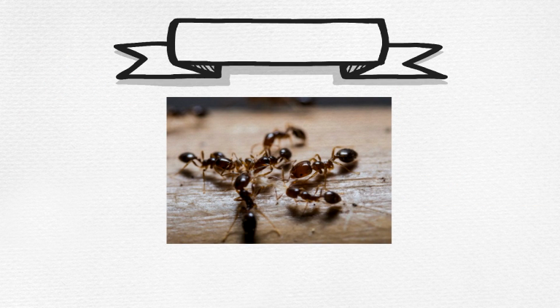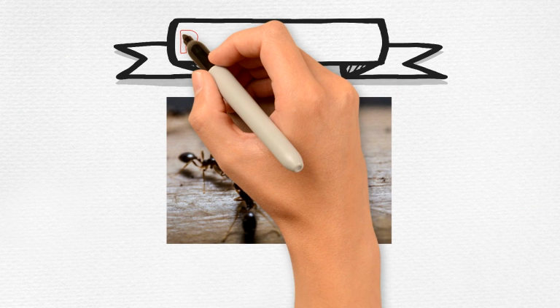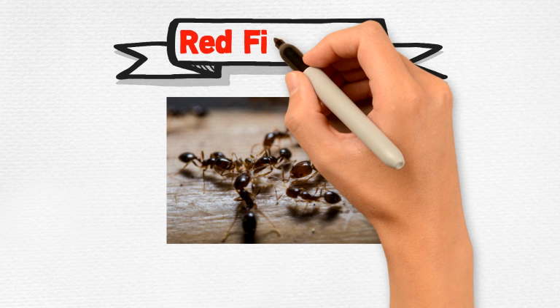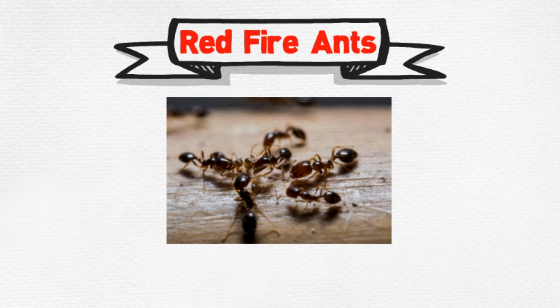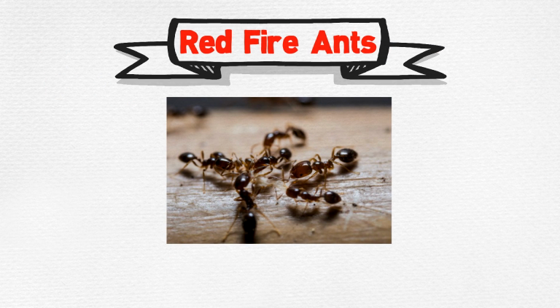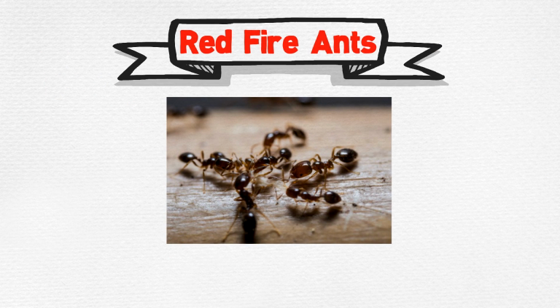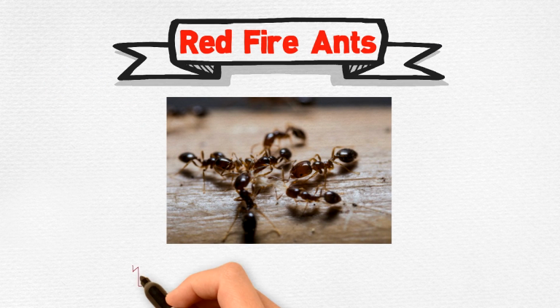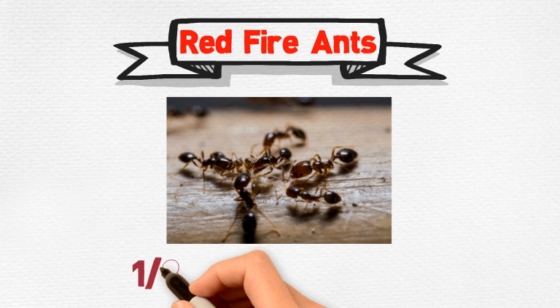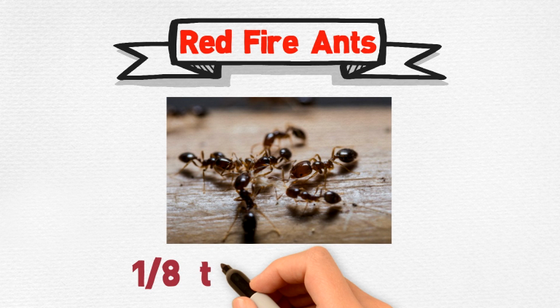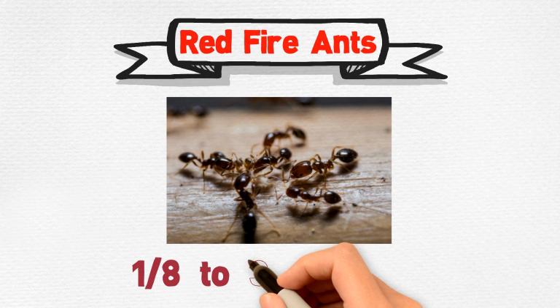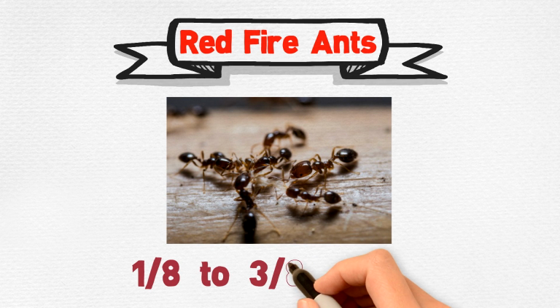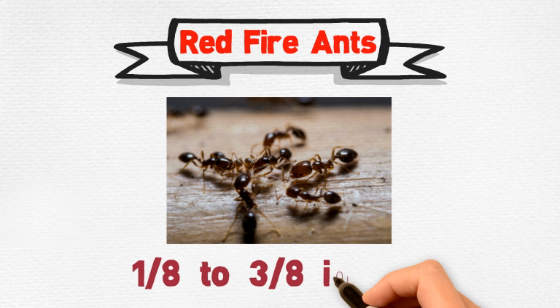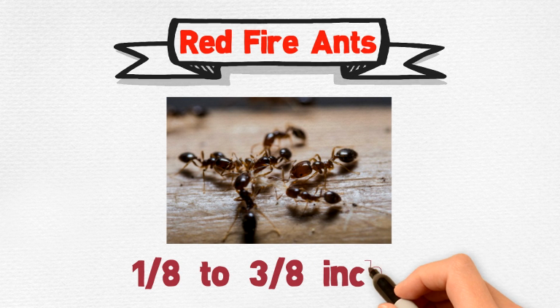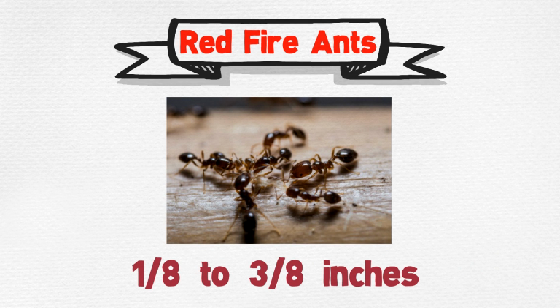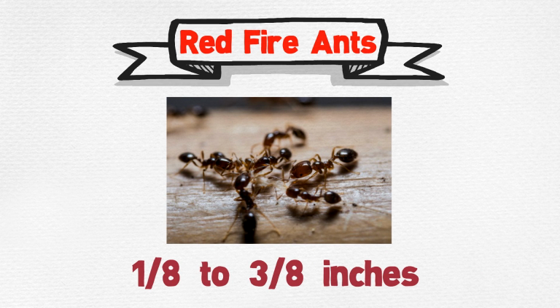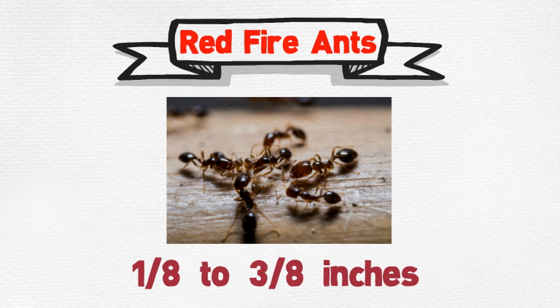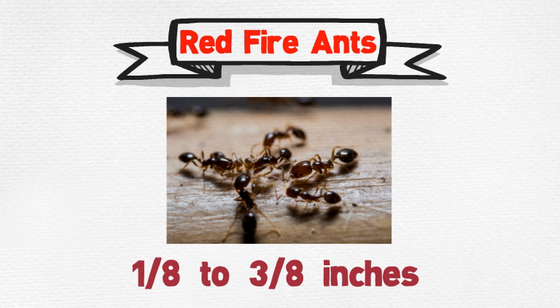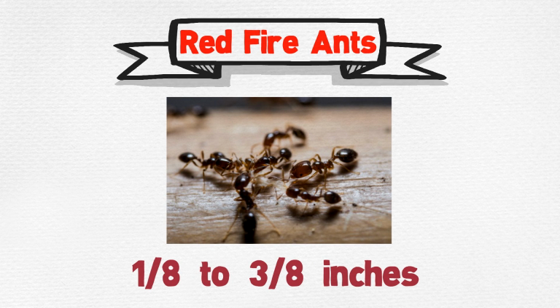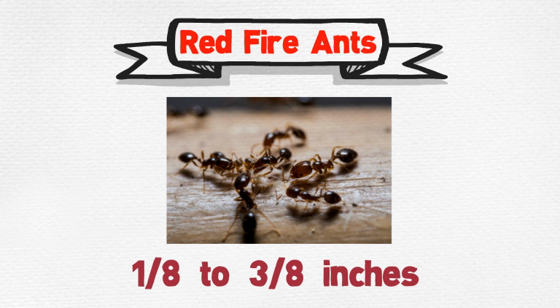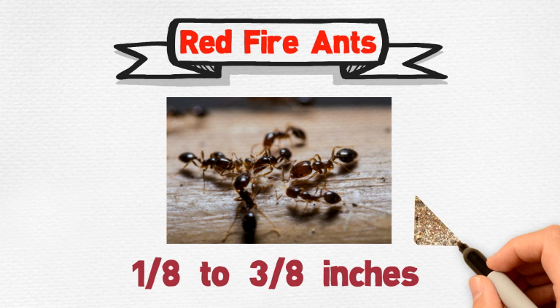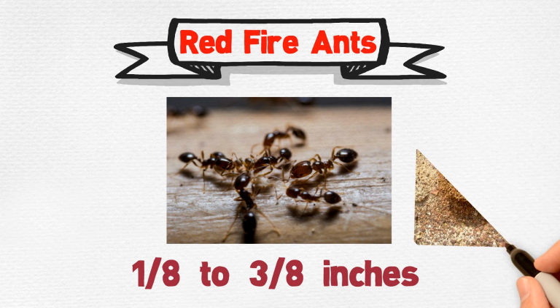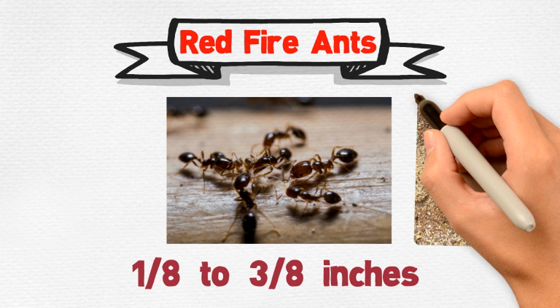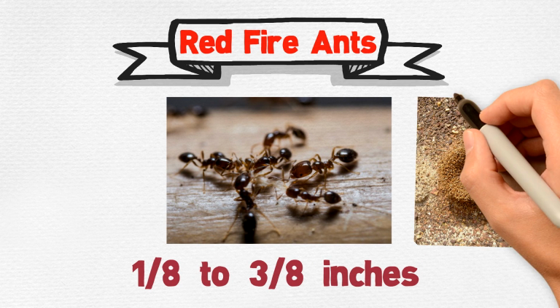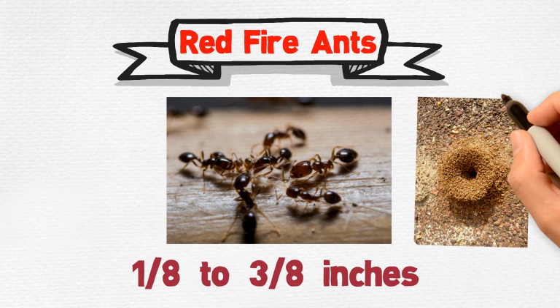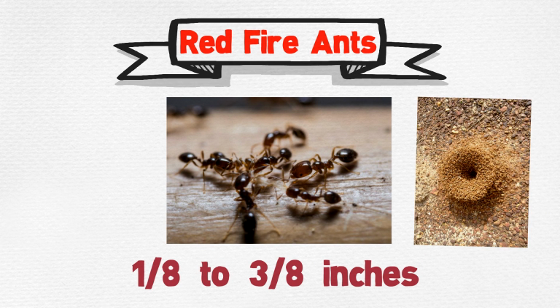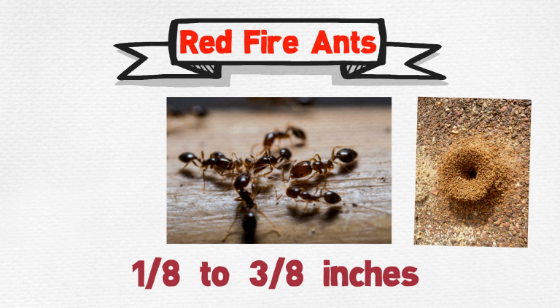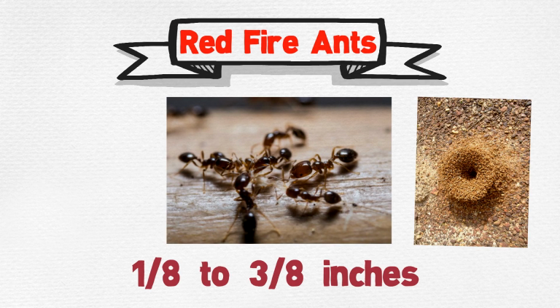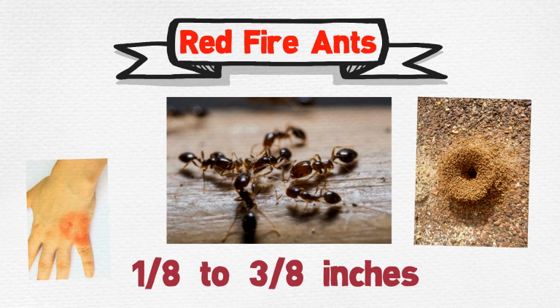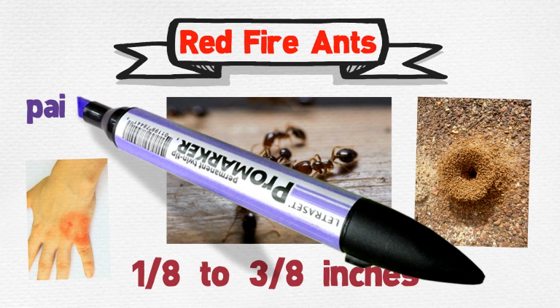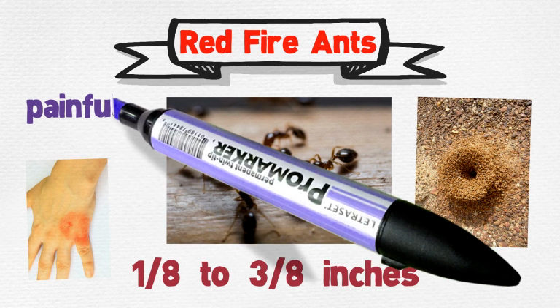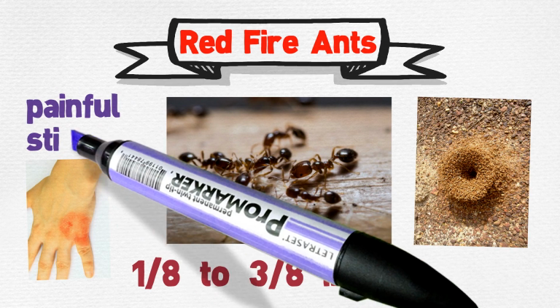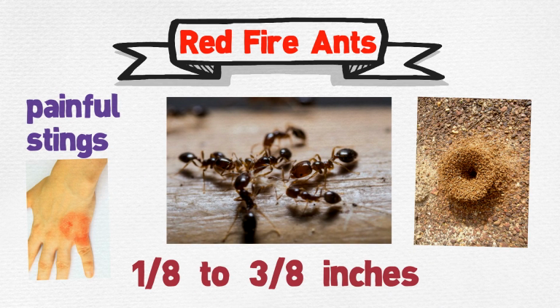Red fire ants vary in size from one-eighth to three-eighths of an inch. They construct large mounds for nests and administer painful stings.